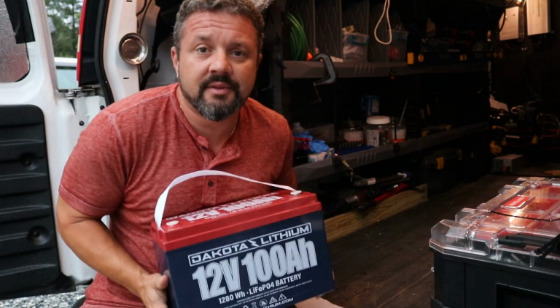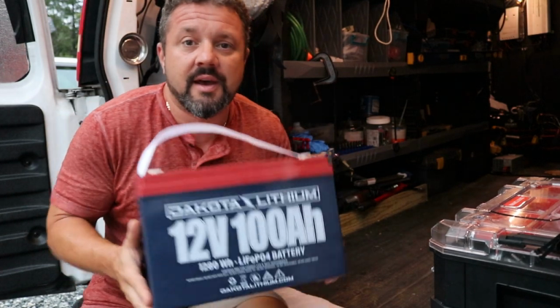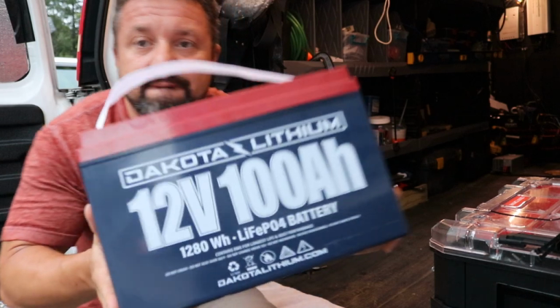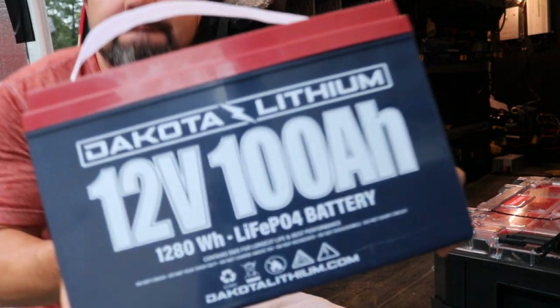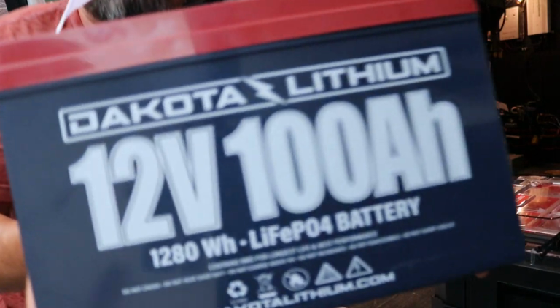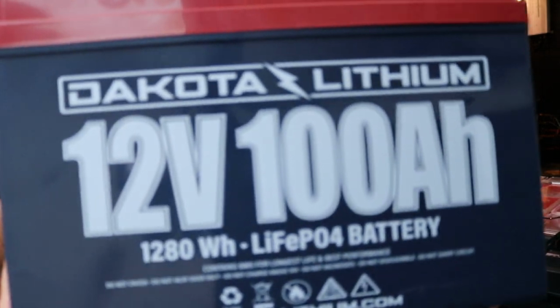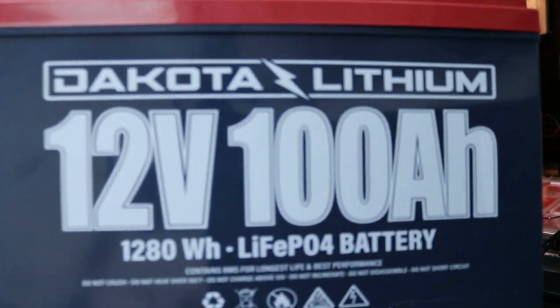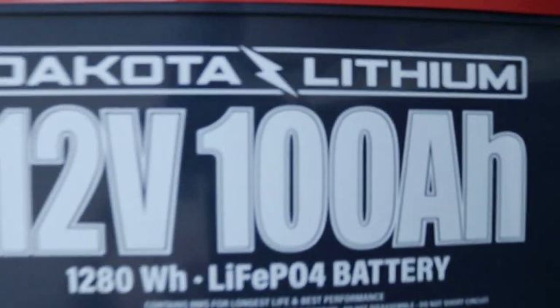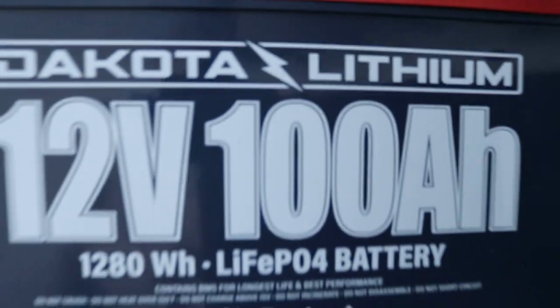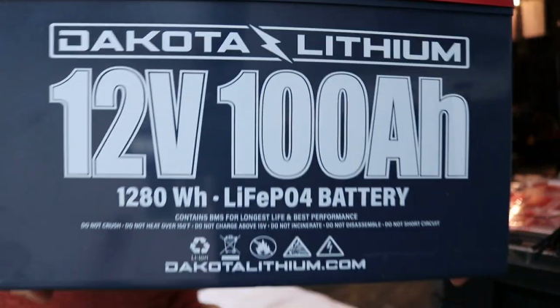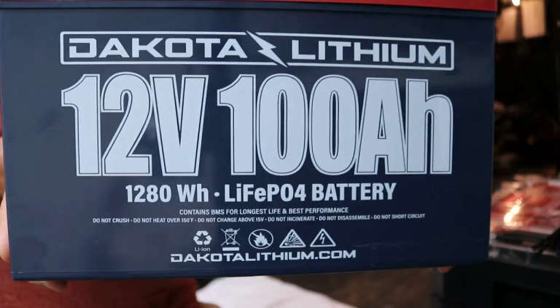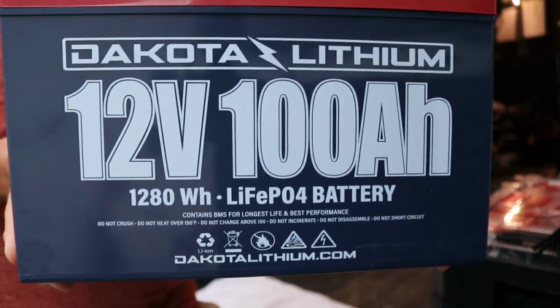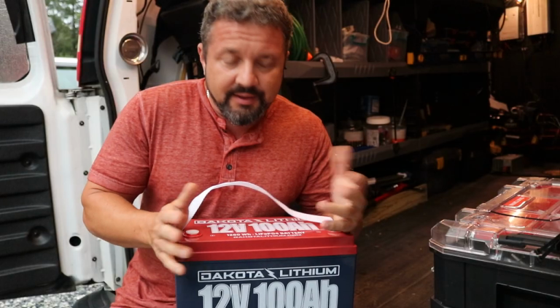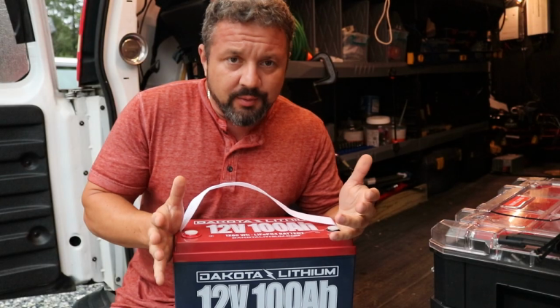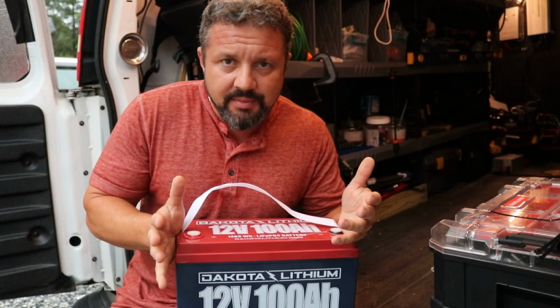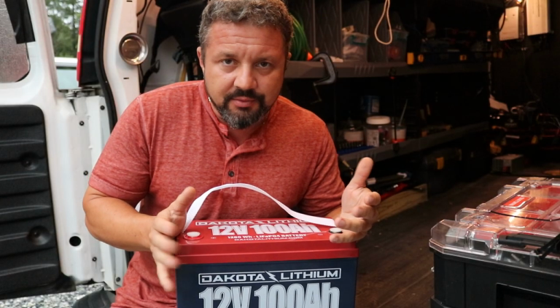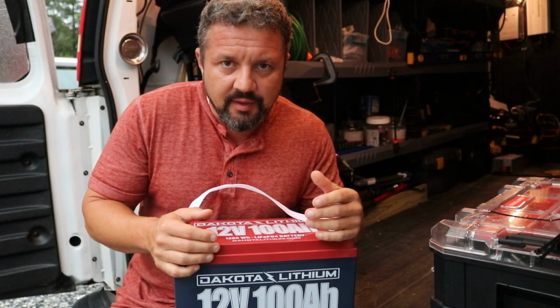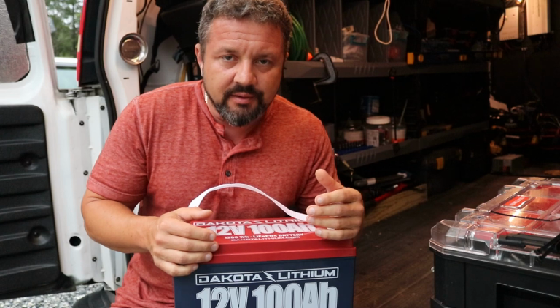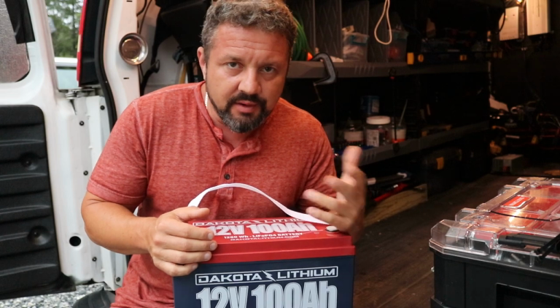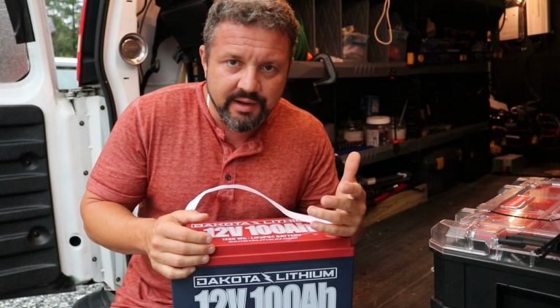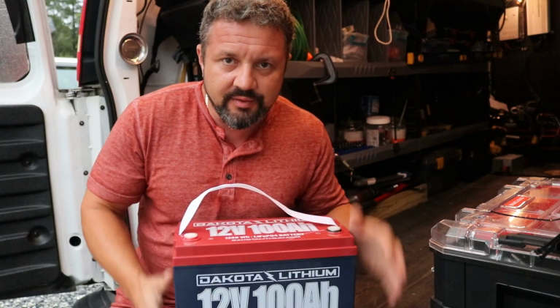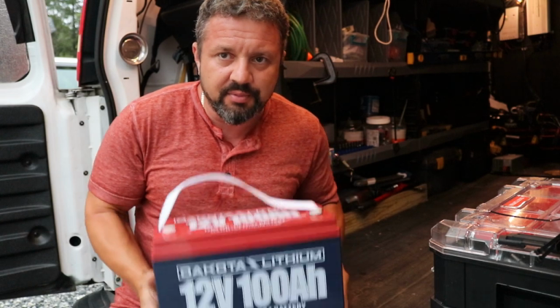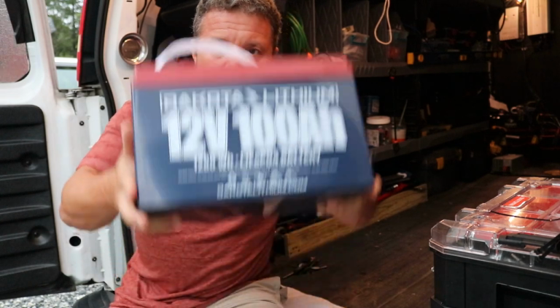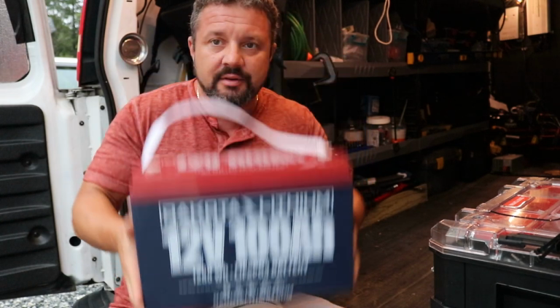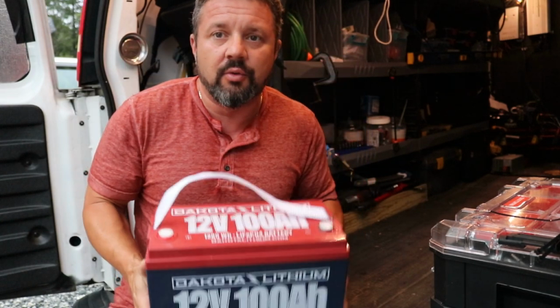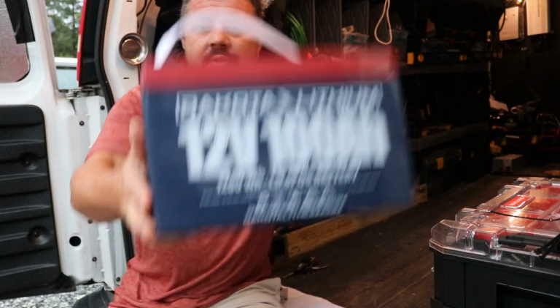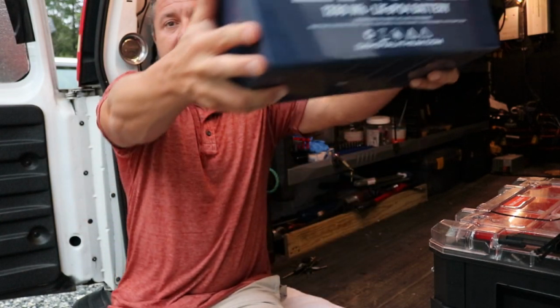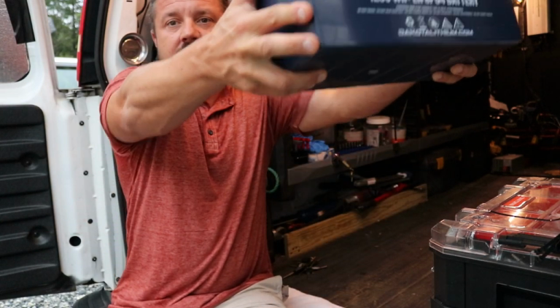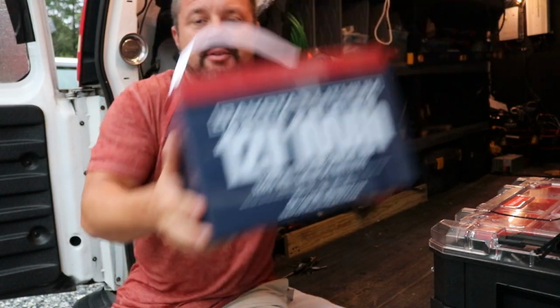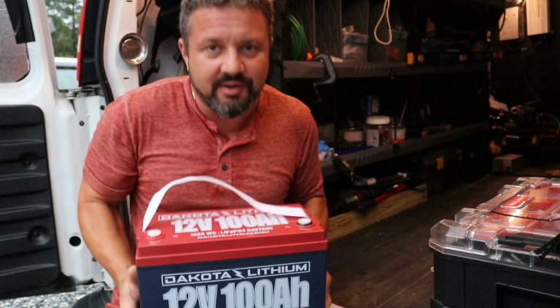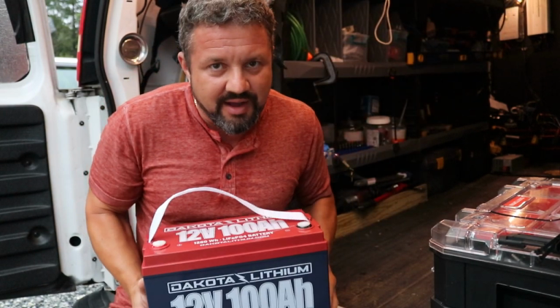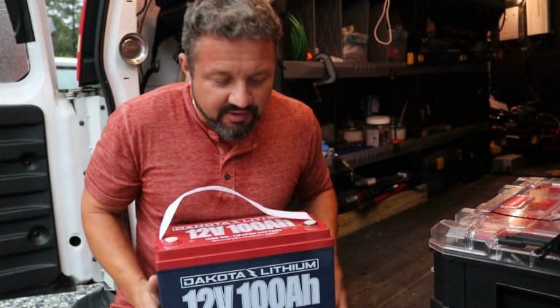Look at that. I think it's like 28 pounds — it's really light. Whatever the weight is, it's pretty light. You can hold it straight out. You can't do that with a car battery, right?